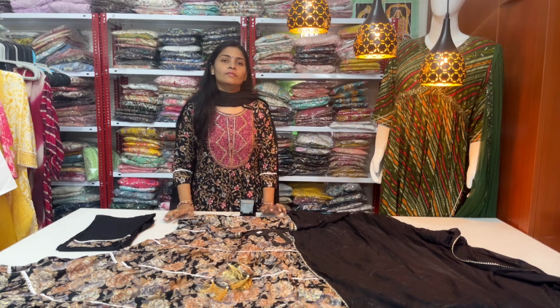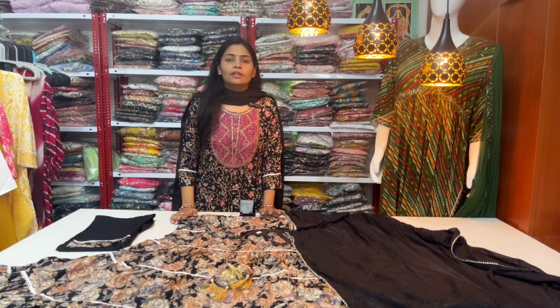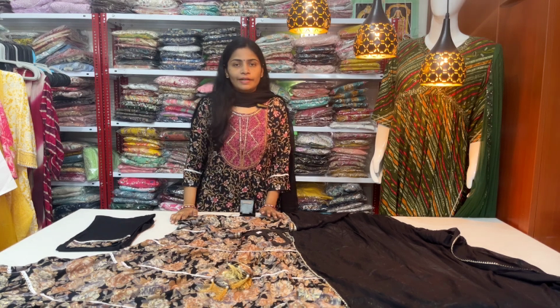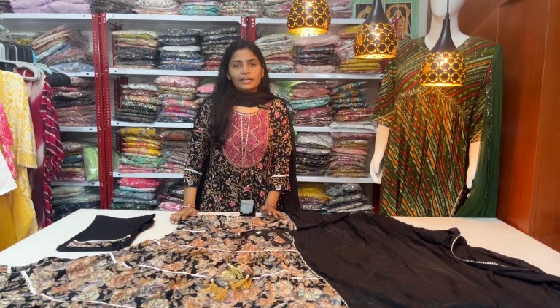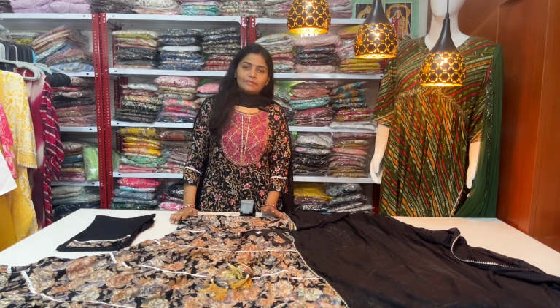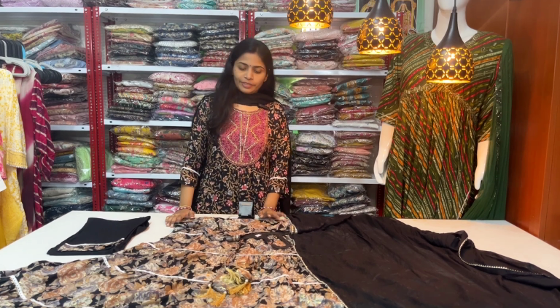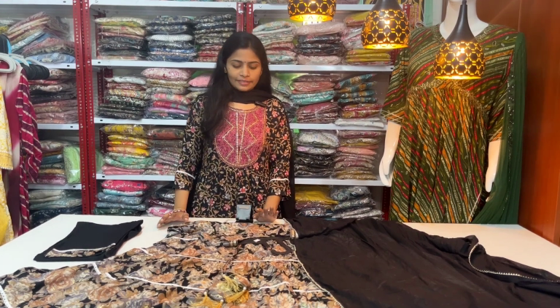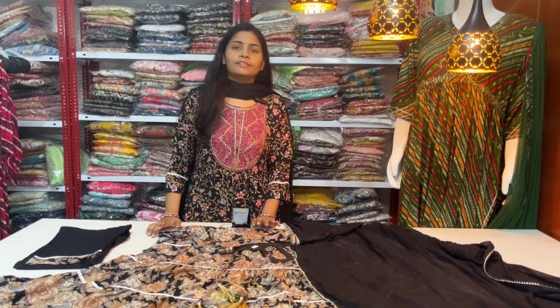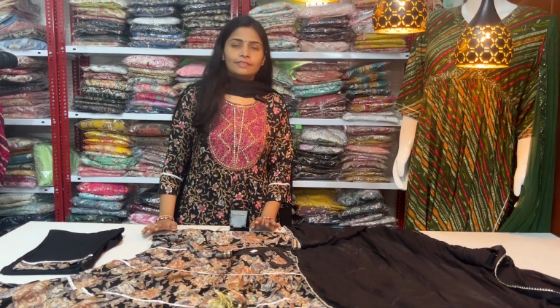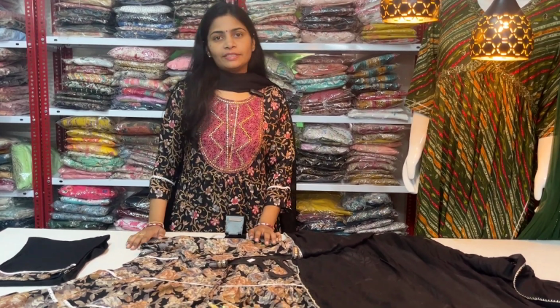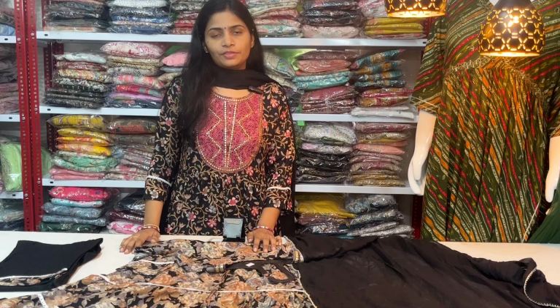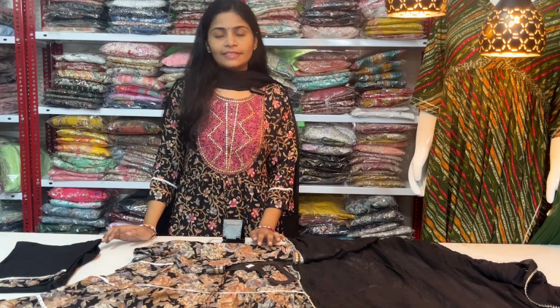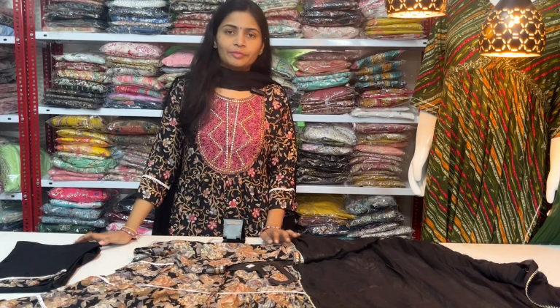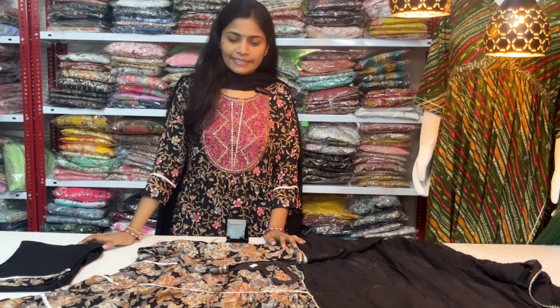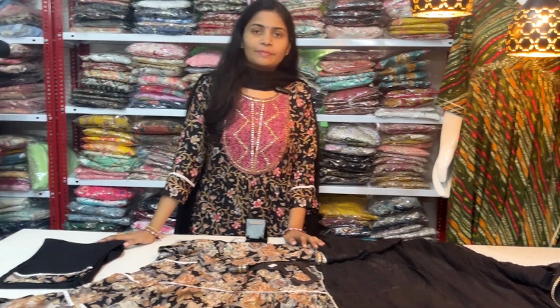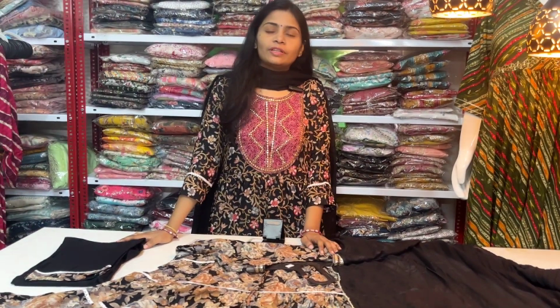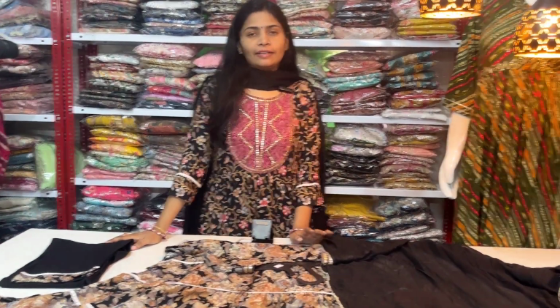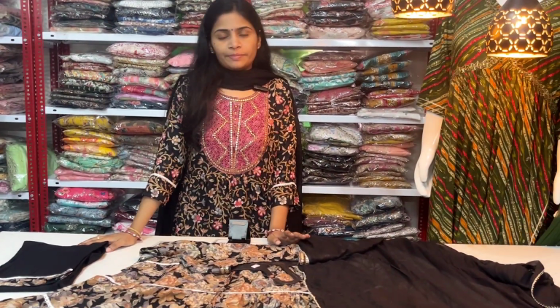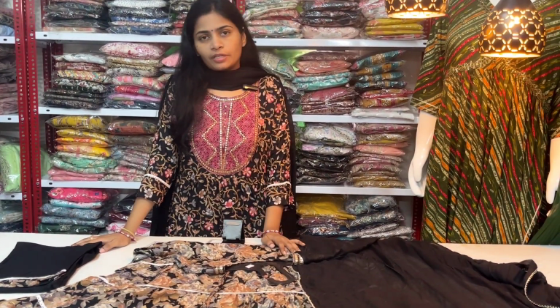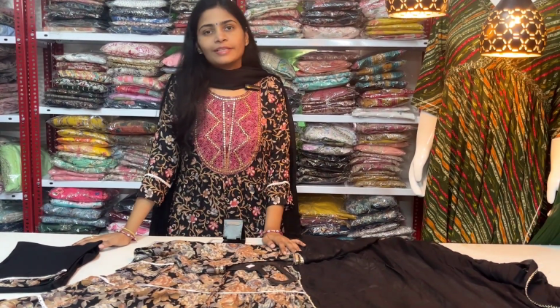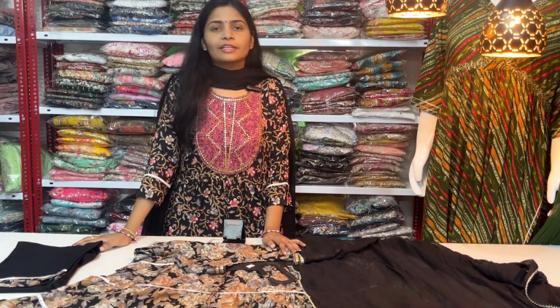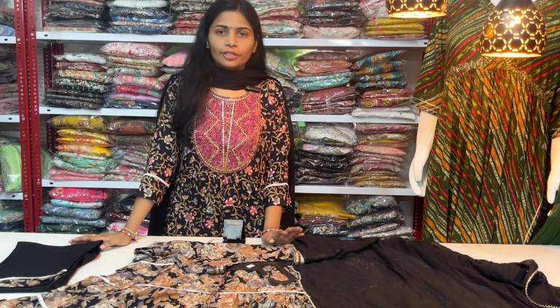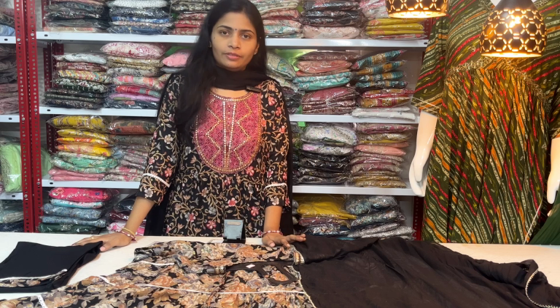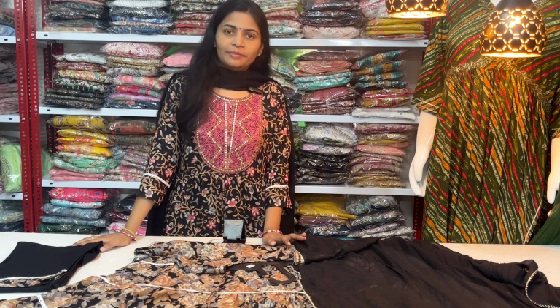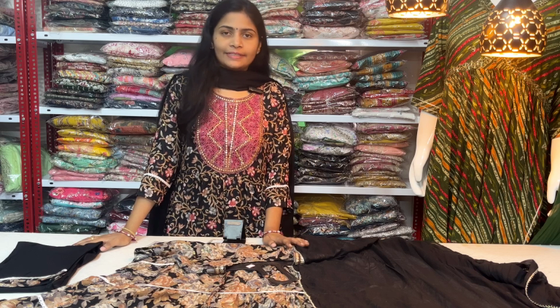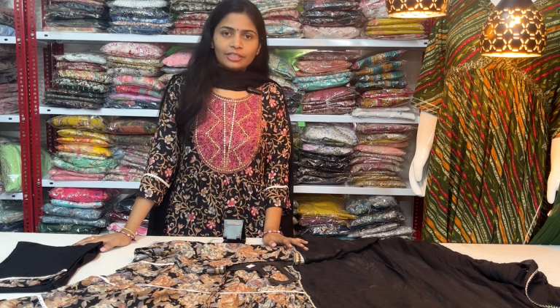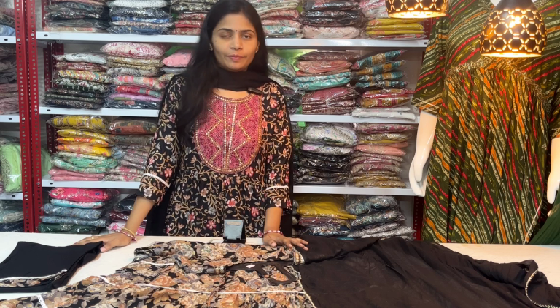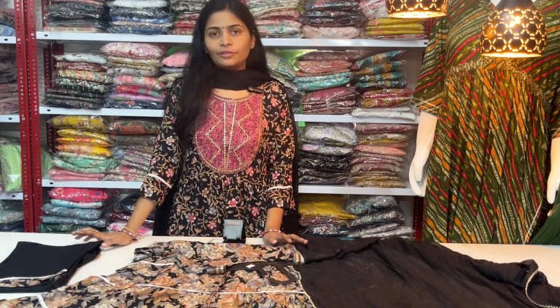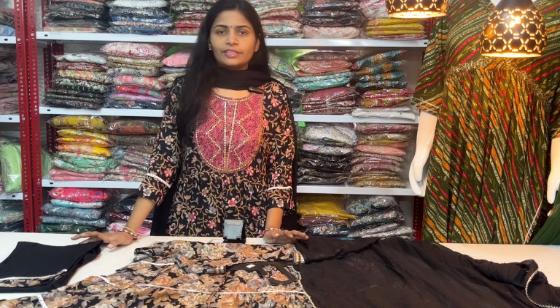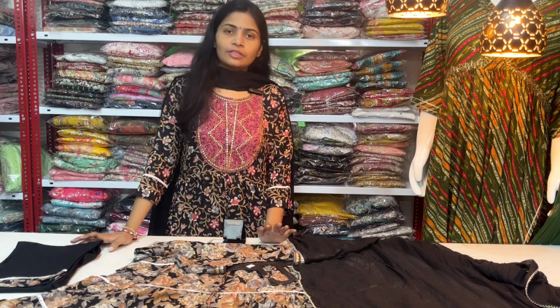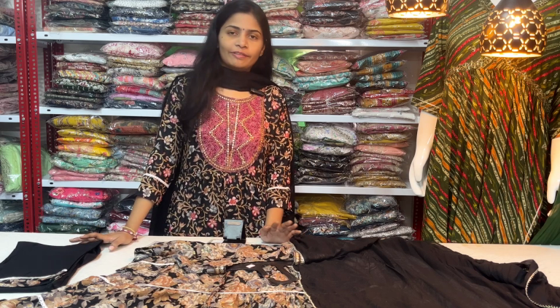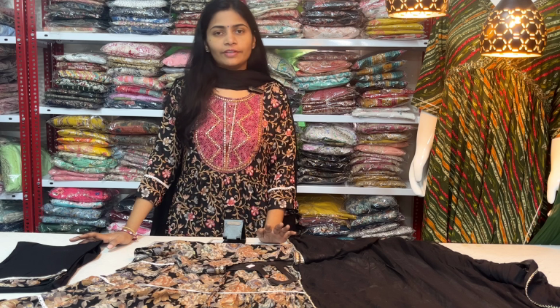Hello everyone, I am Shavani and welcome to my channel Shavifashan. Please subscribe — you can click on the bell symbol to get notifications. If you want to click on the notification, you will receive a notification and you will watch the video.